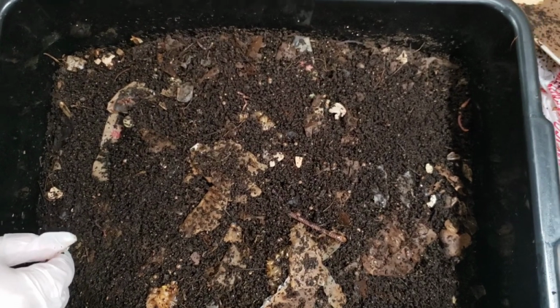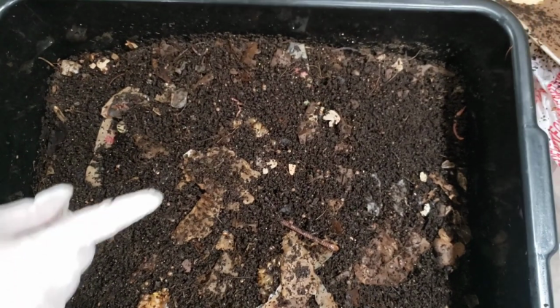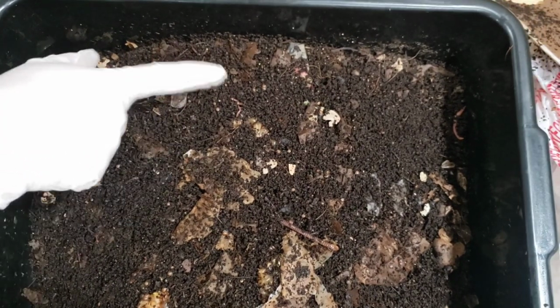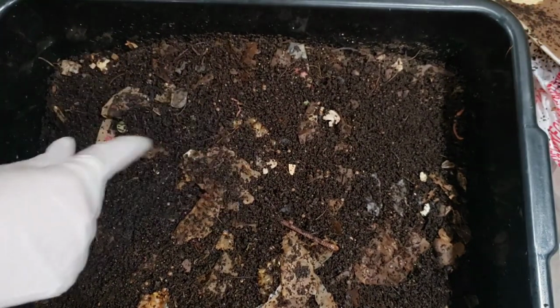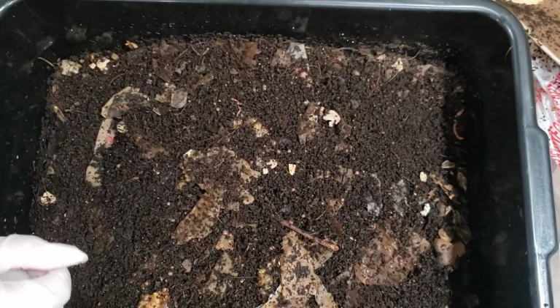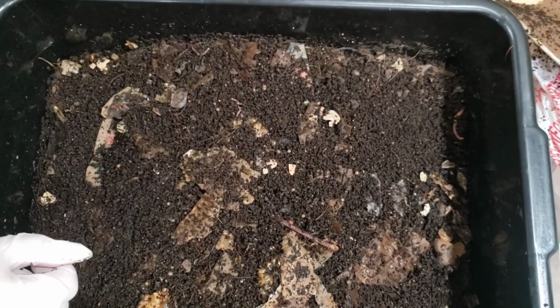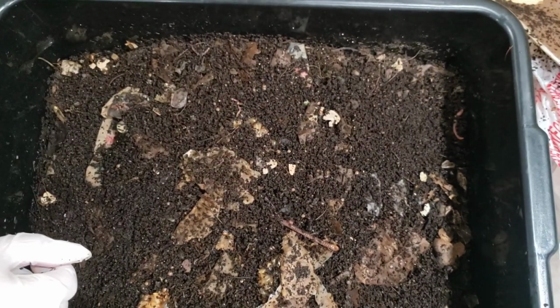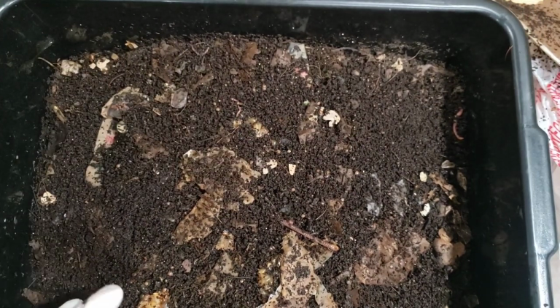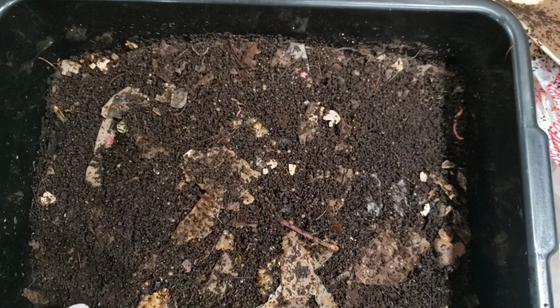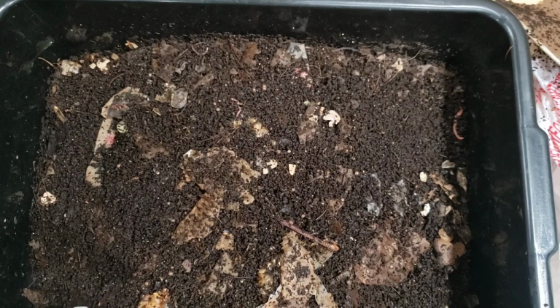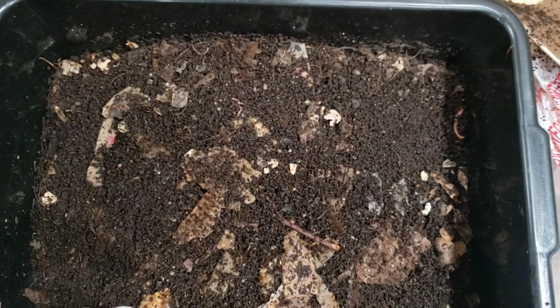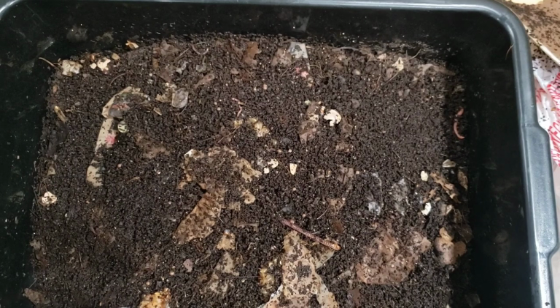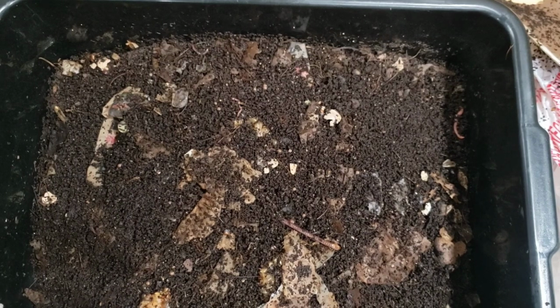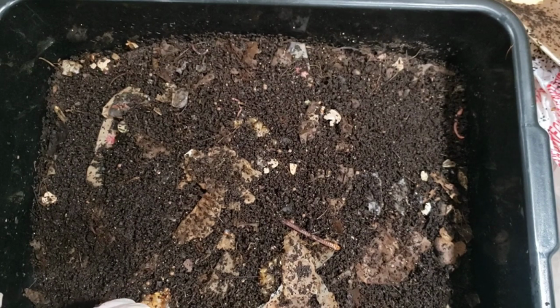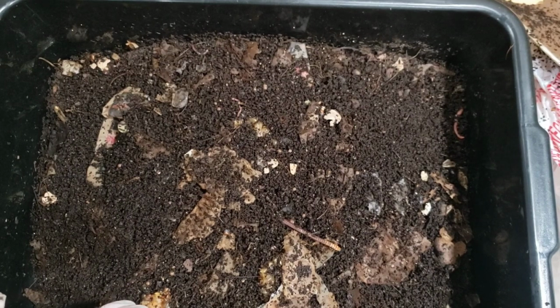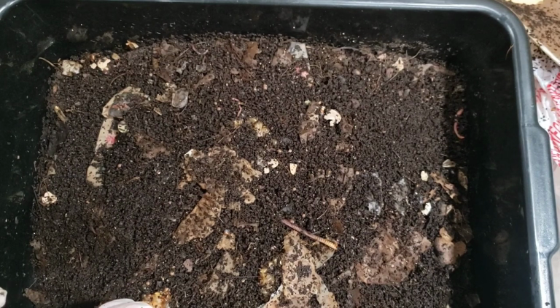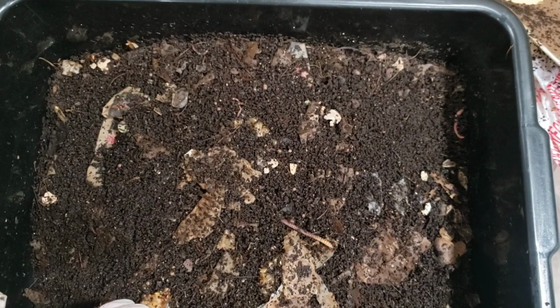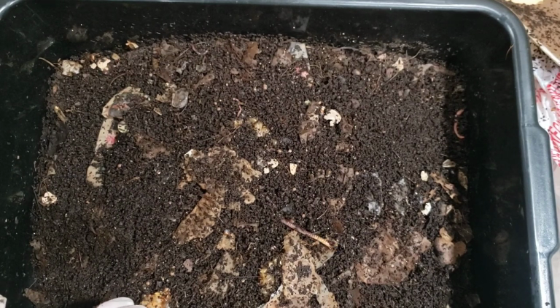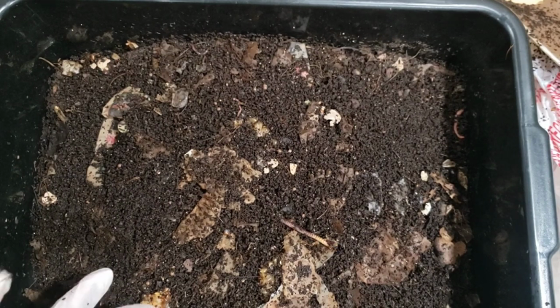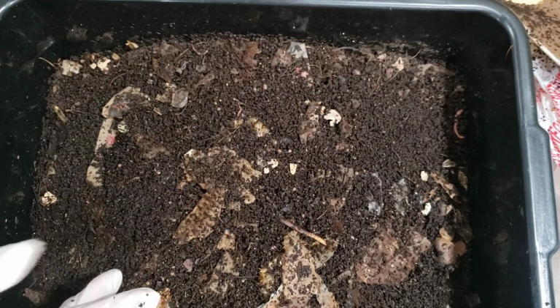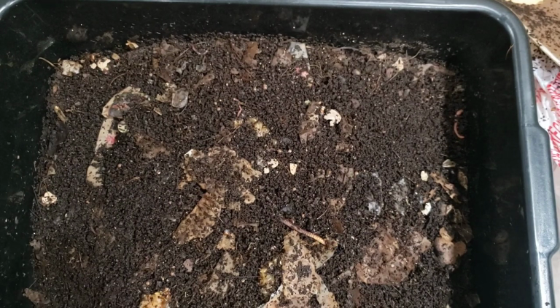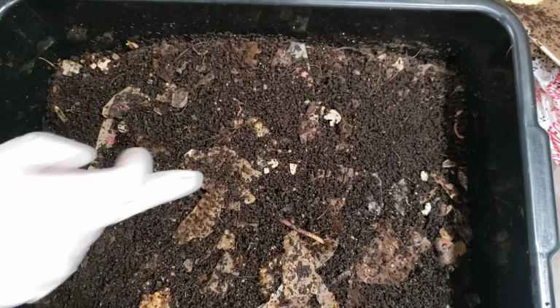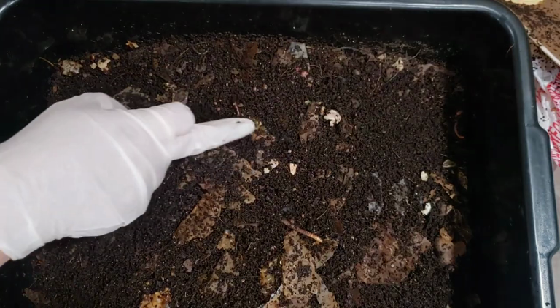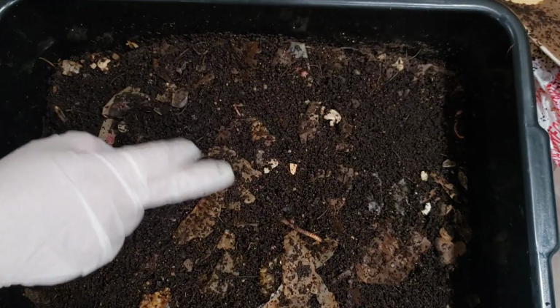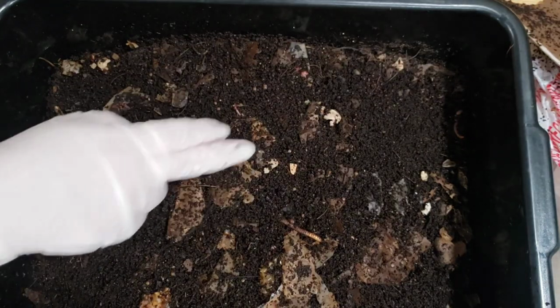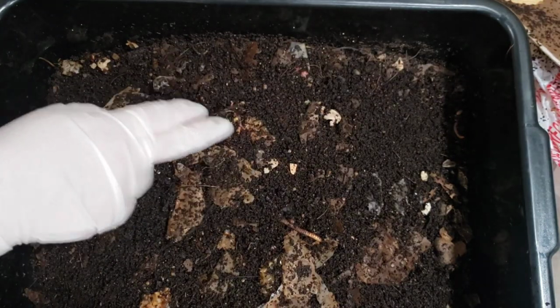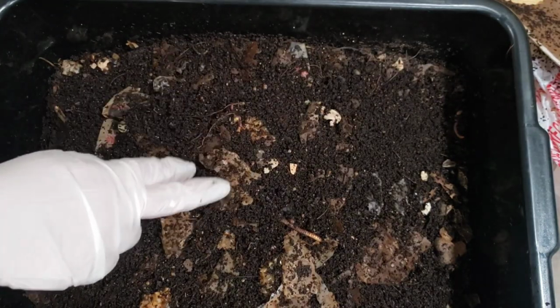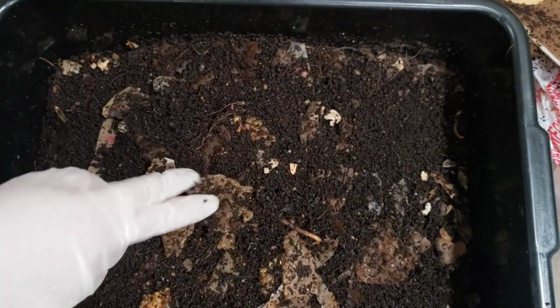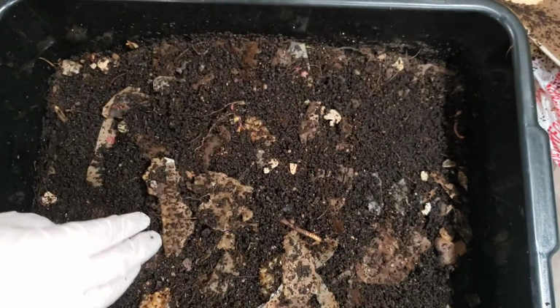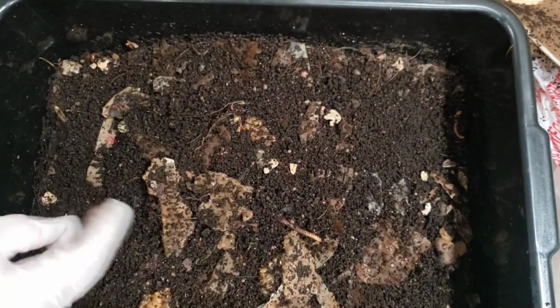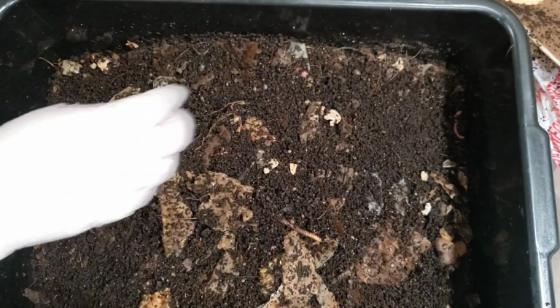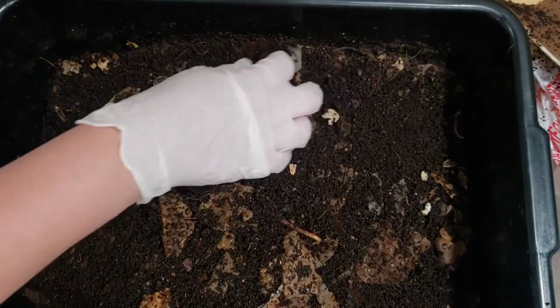But there's so many snails on top here. Where did they come from? I mean, I haven't fed leaves in this bin since December. Where are they coming from? I can't figure it out.